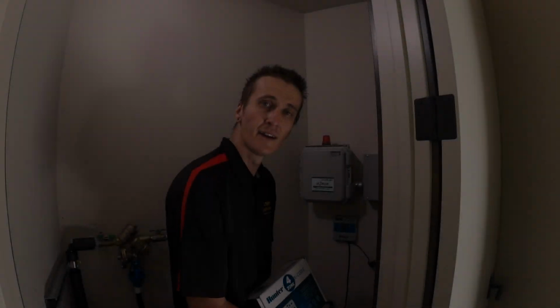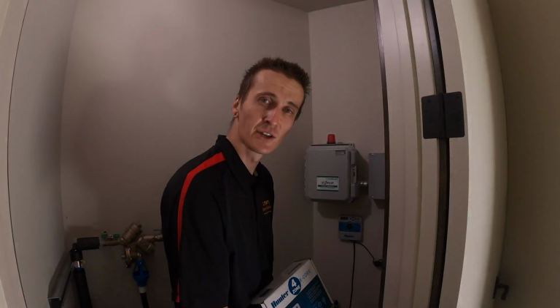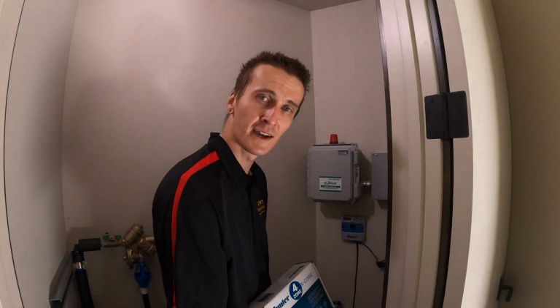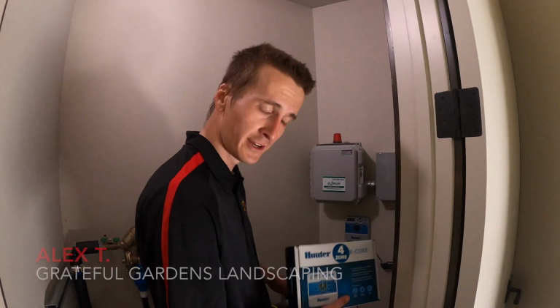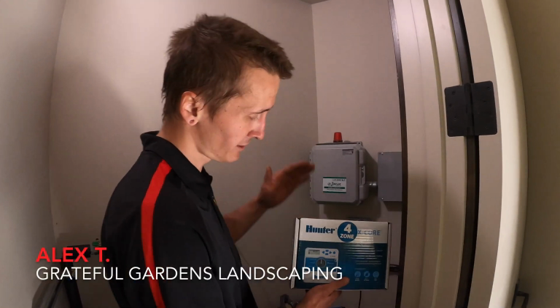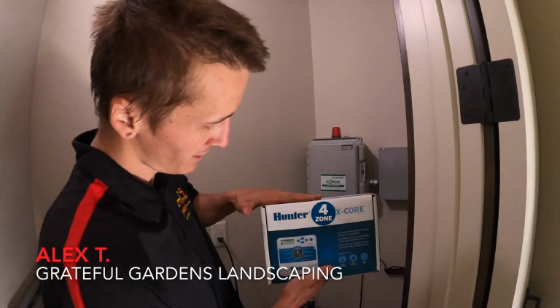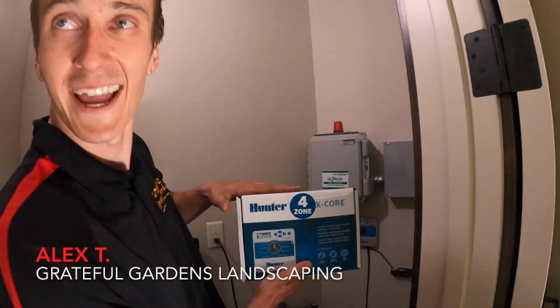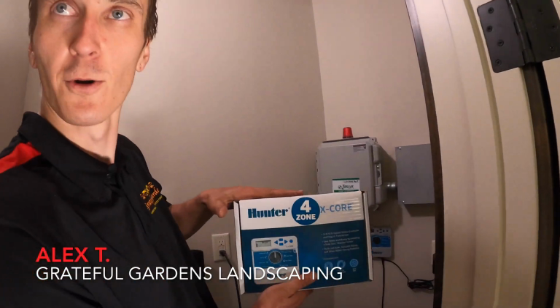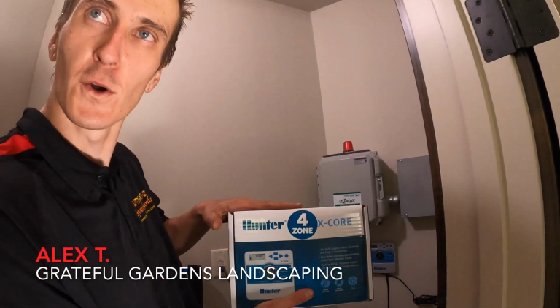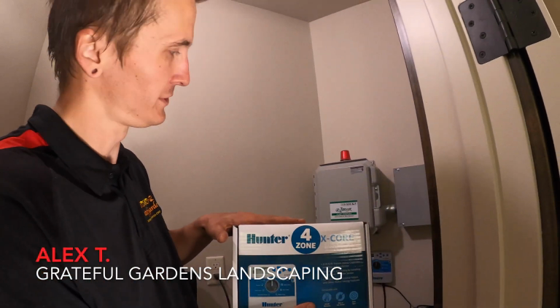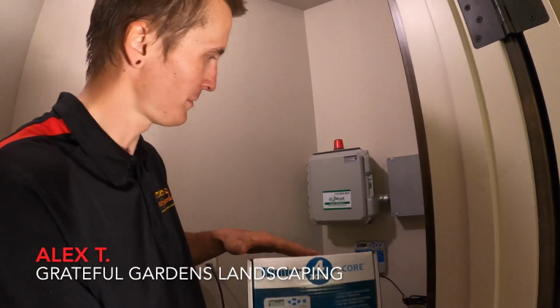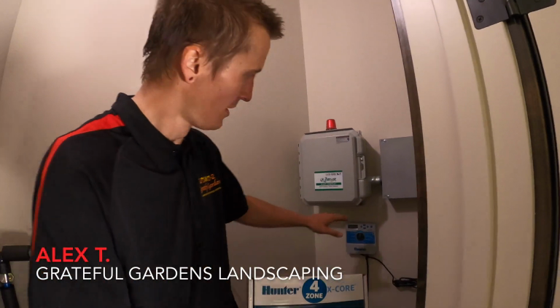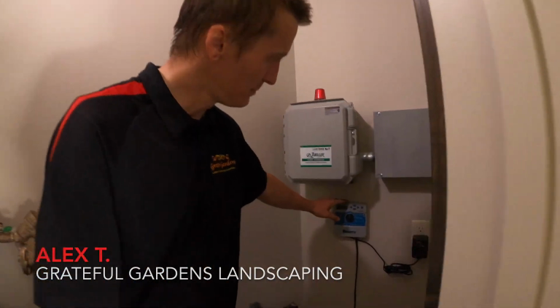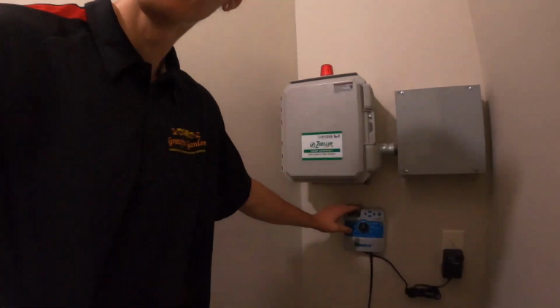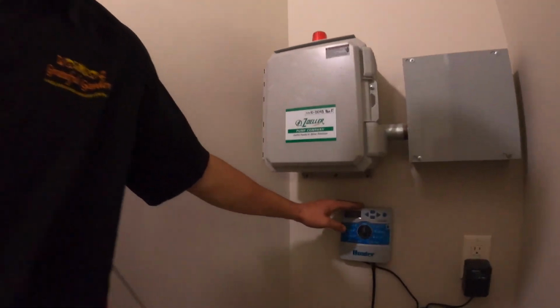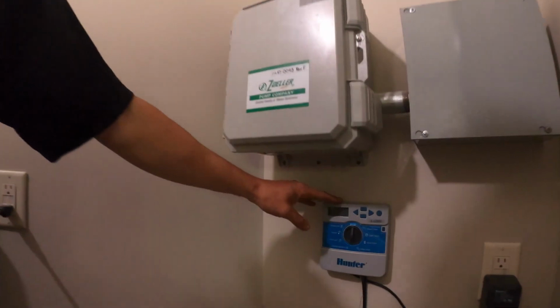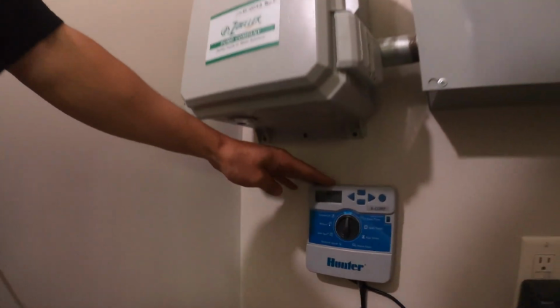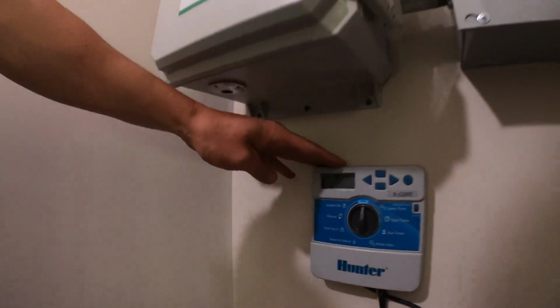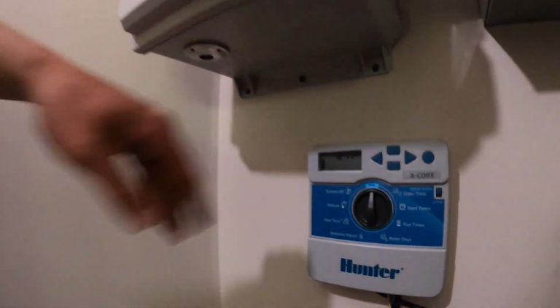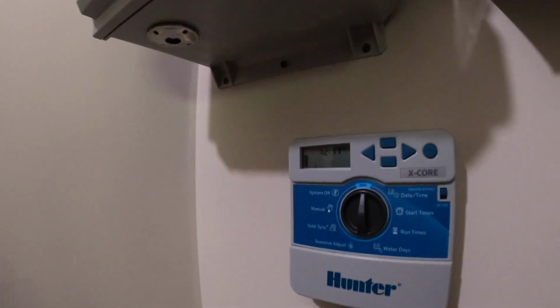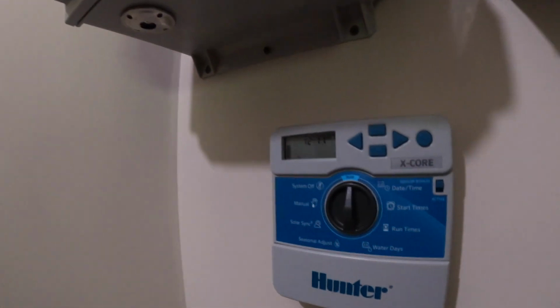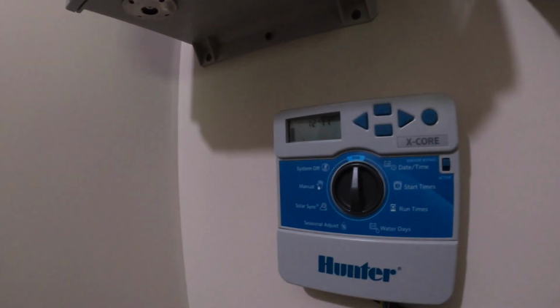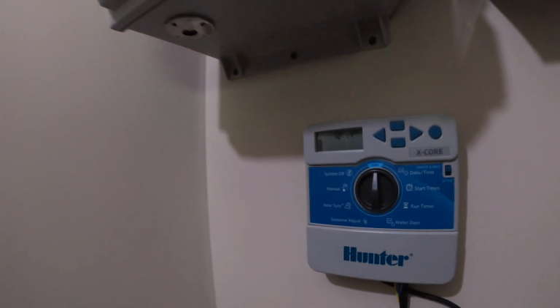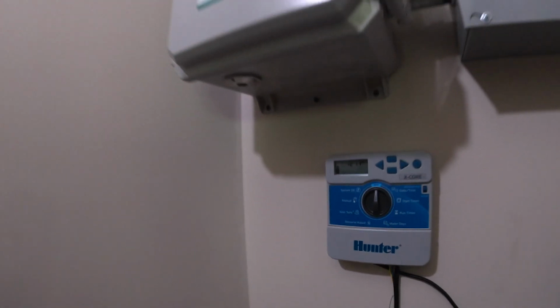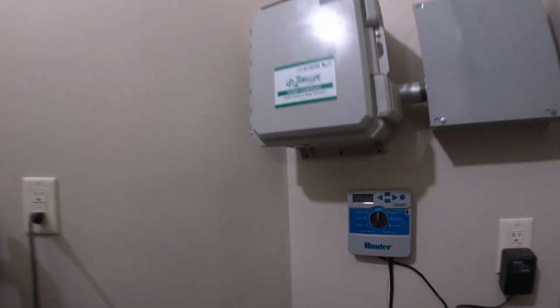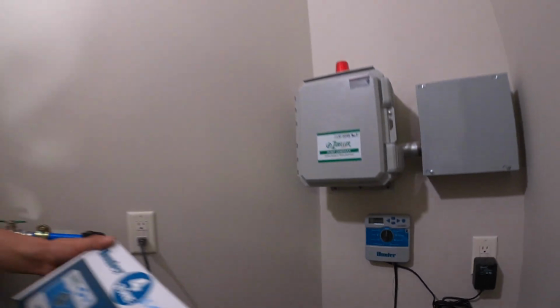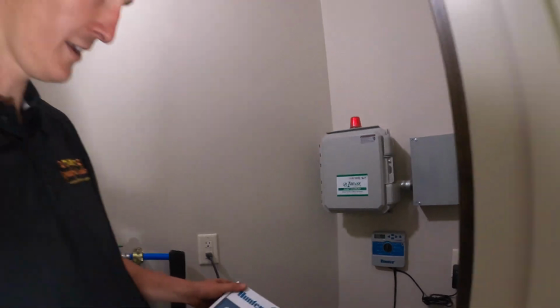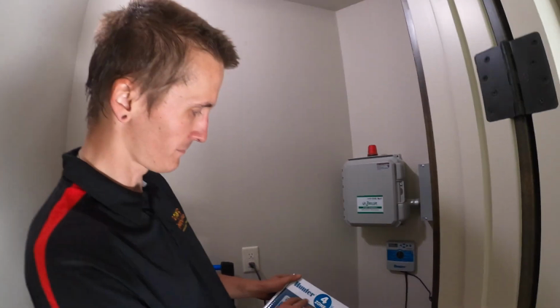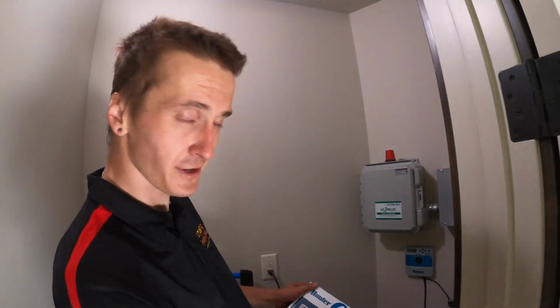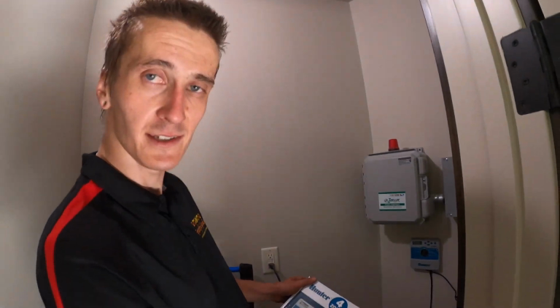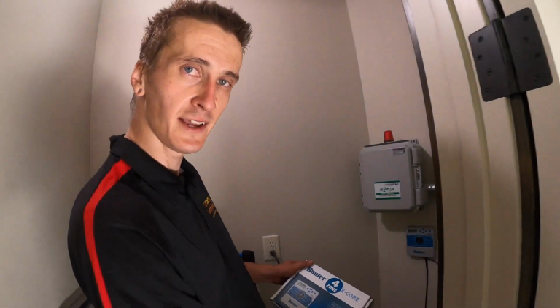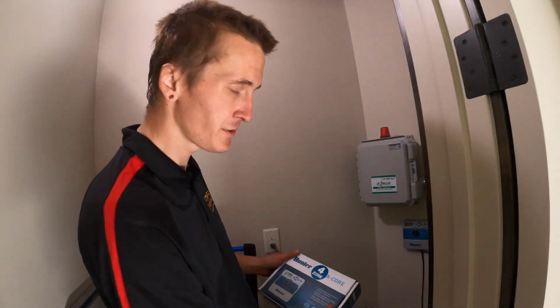How's it going guys? We're in here installing our Hunter X-Core 4 zone timer. It's a beauty. It has rain sensors, isolated timers, anything your heart could desire. It goes from four, six, and eight zones.